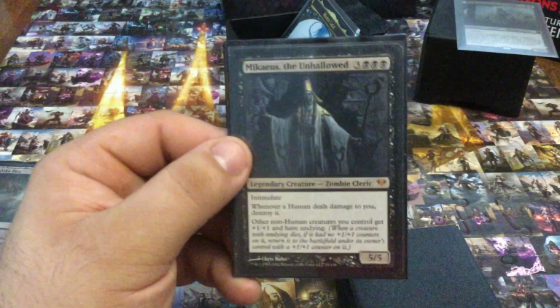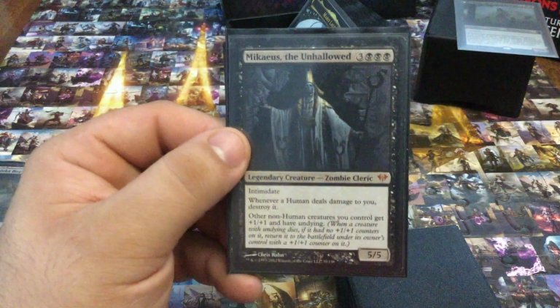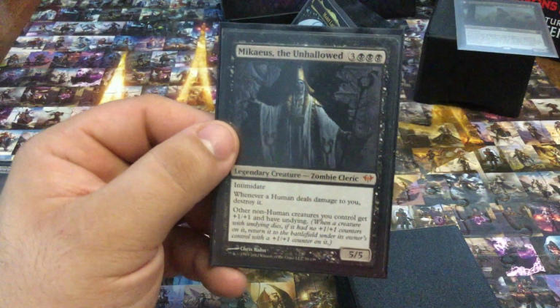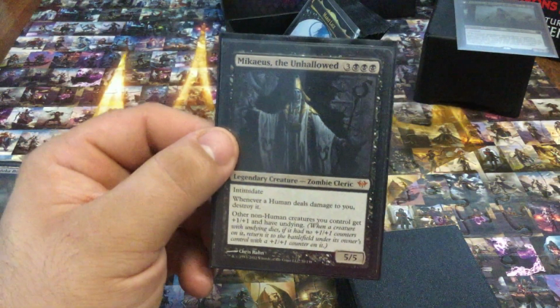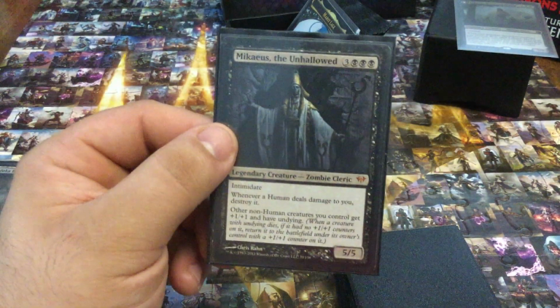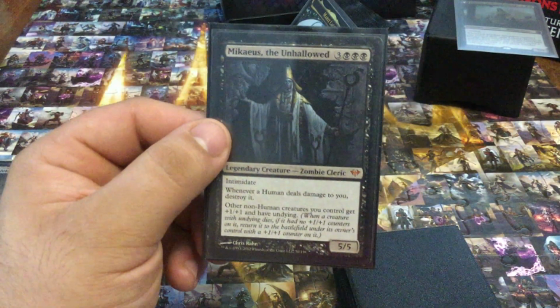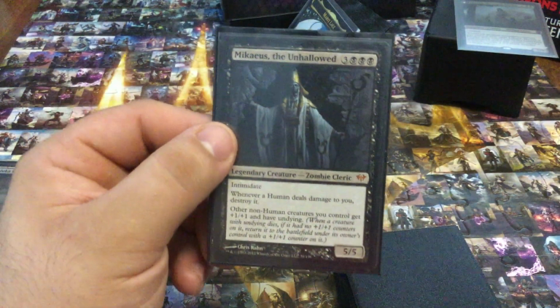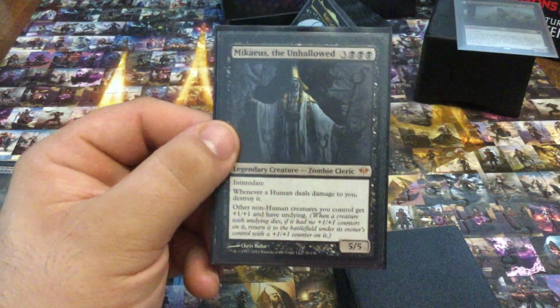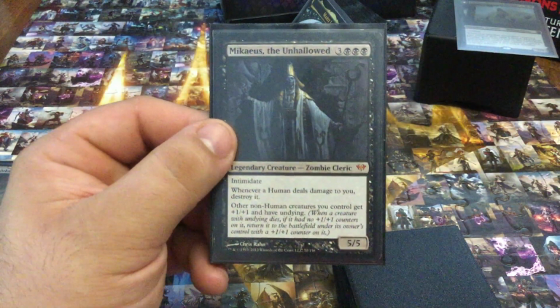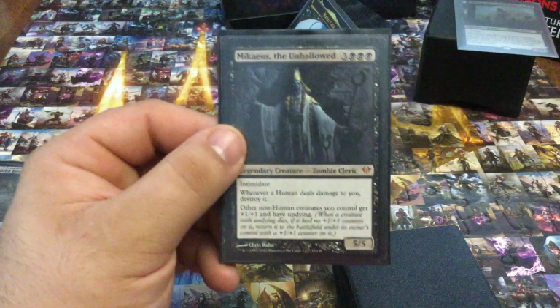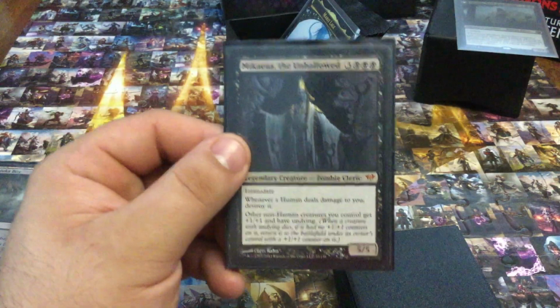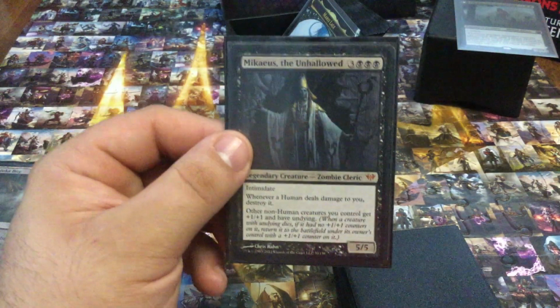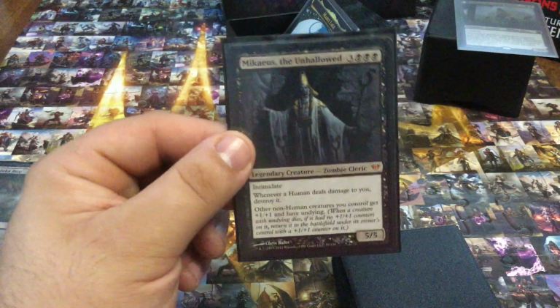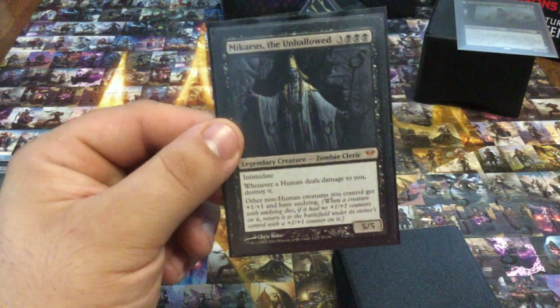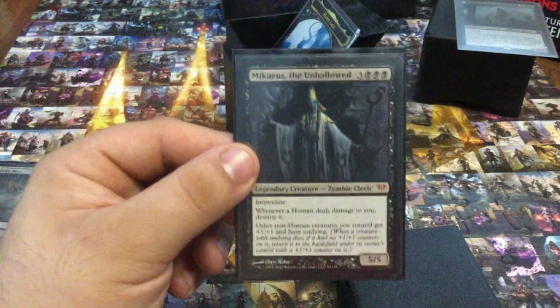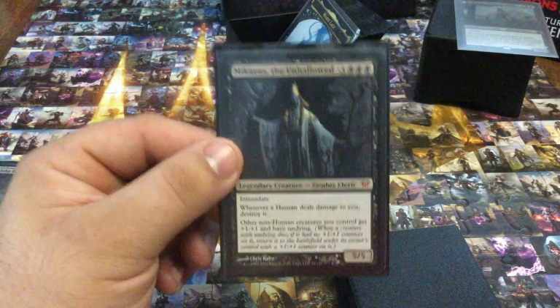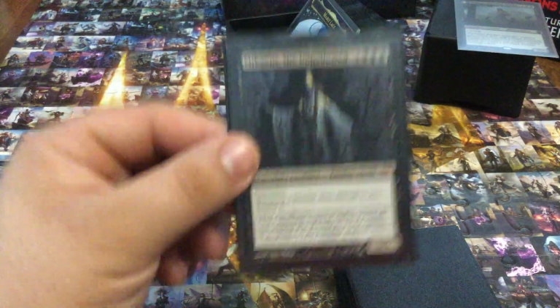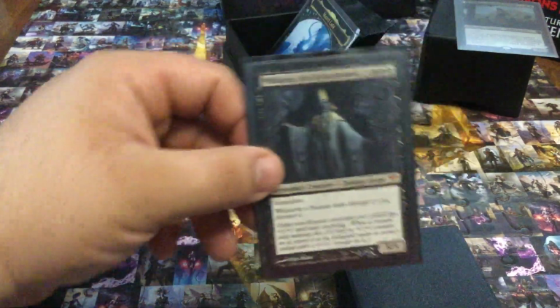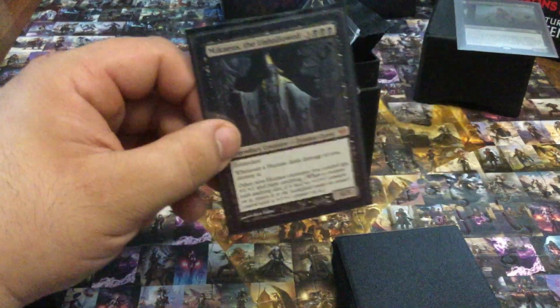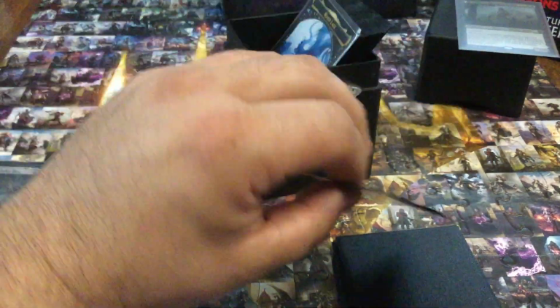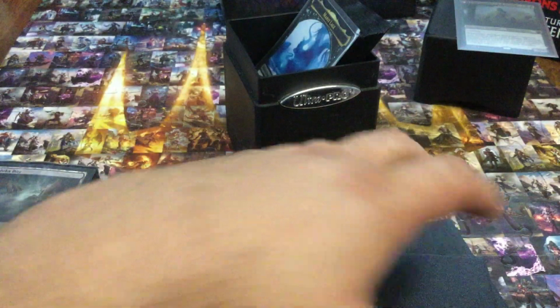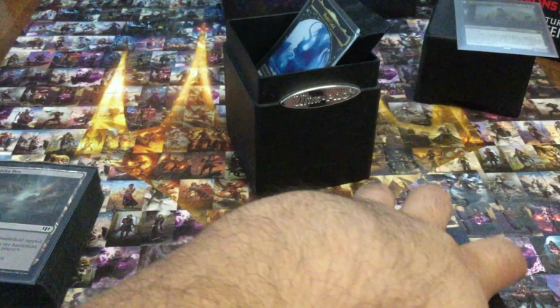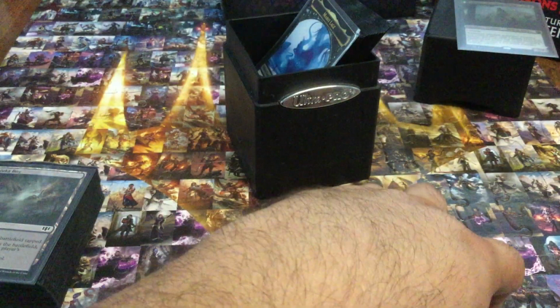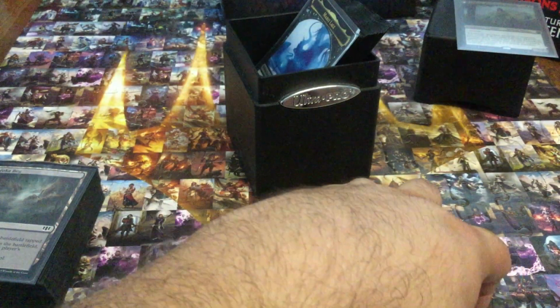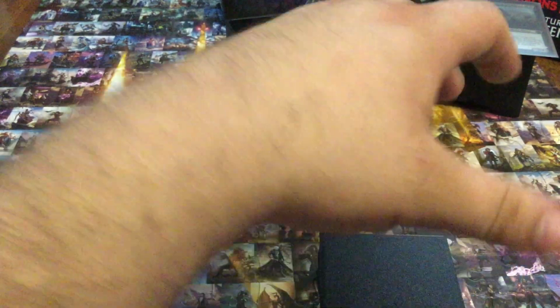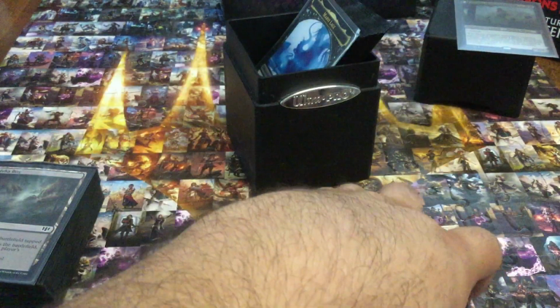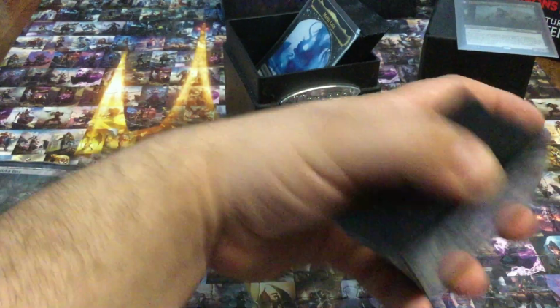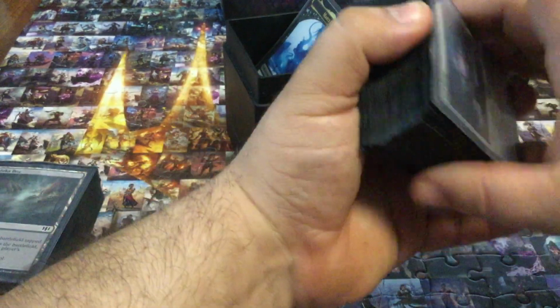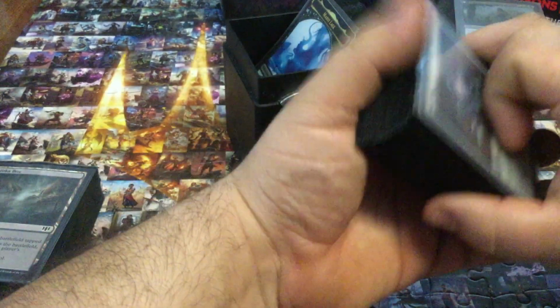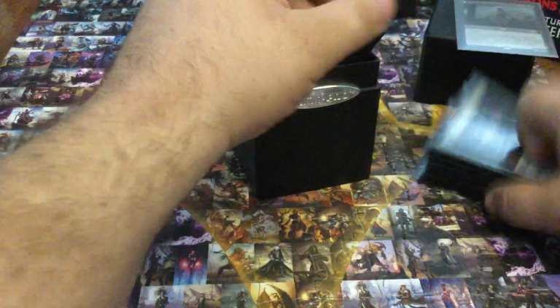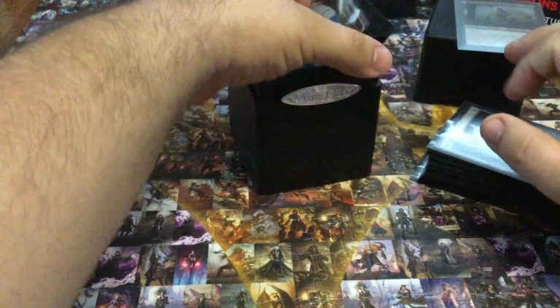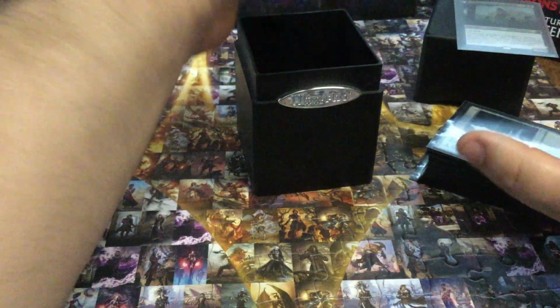Mikaeus, the Unhallowed — undying and the plus one plus ones just makes it so difficult to deal with anything I have. Those are the creatures — let's move on to the enchantments.